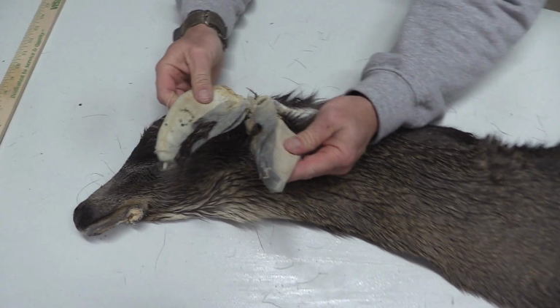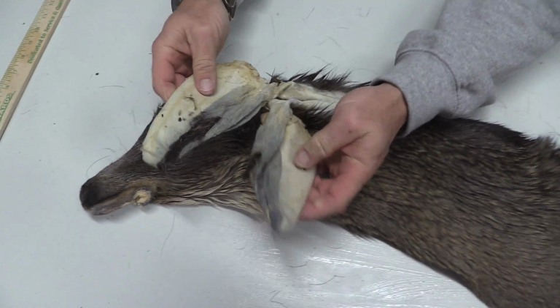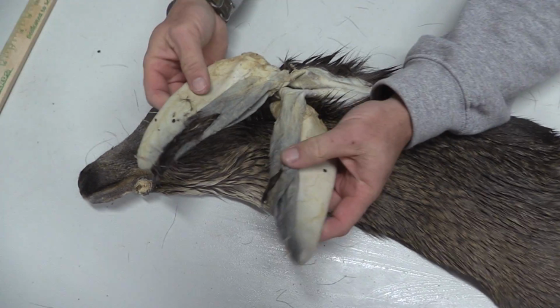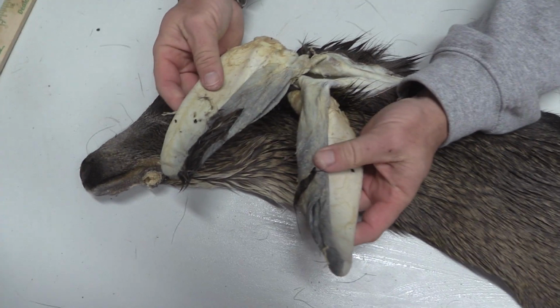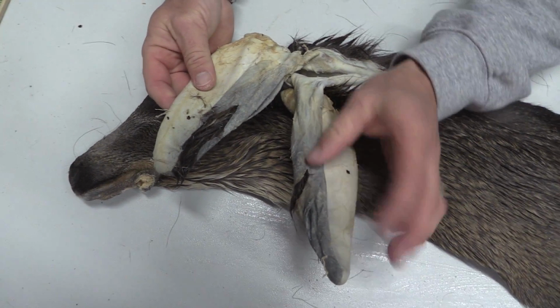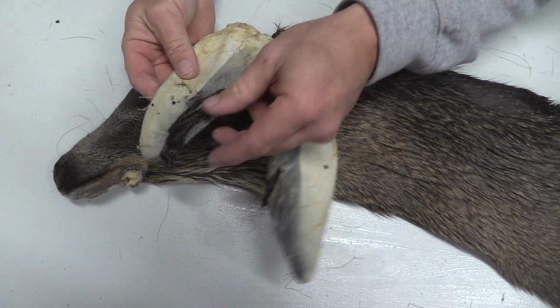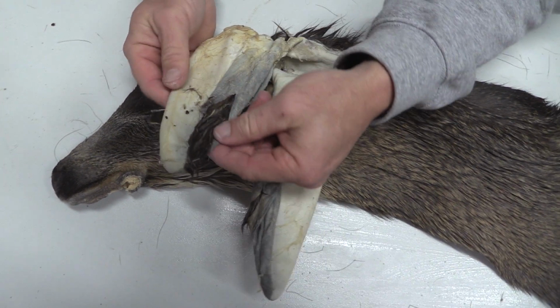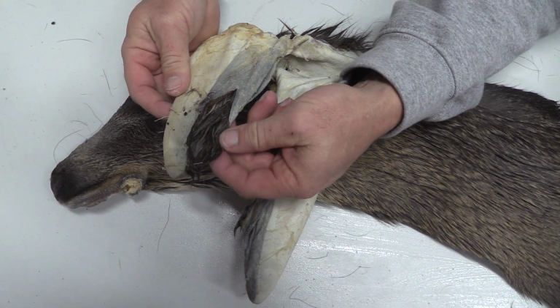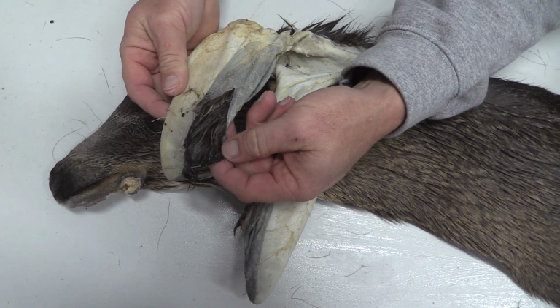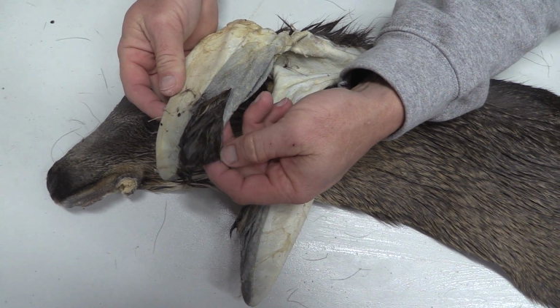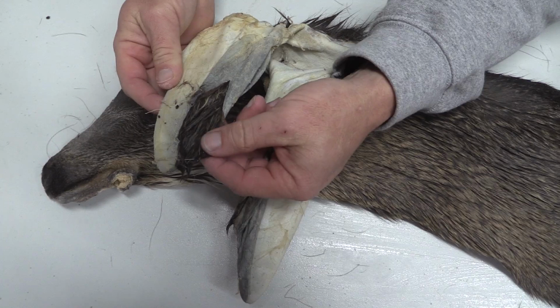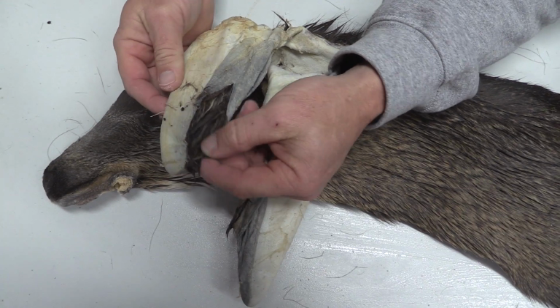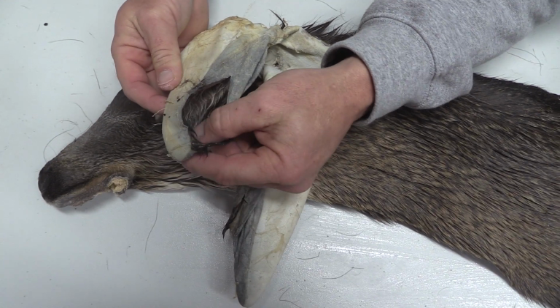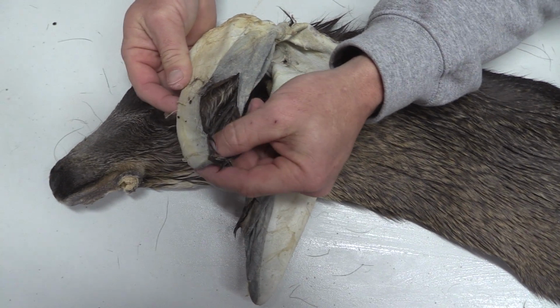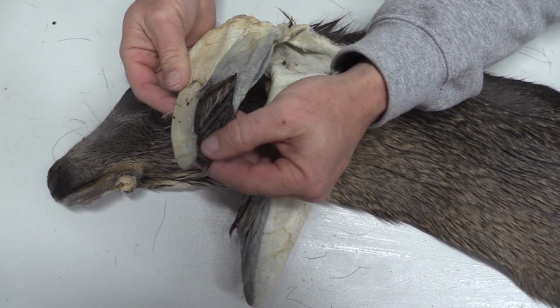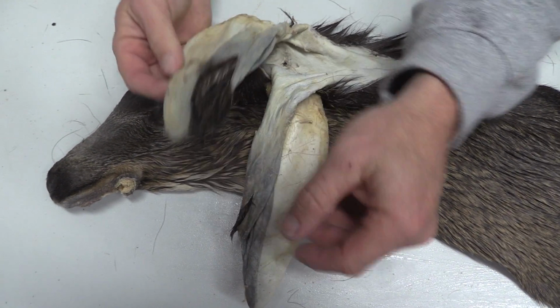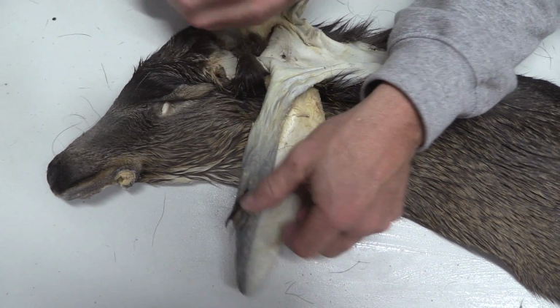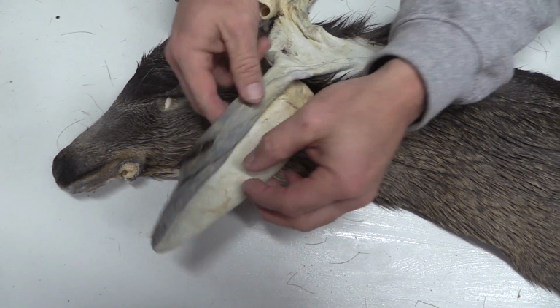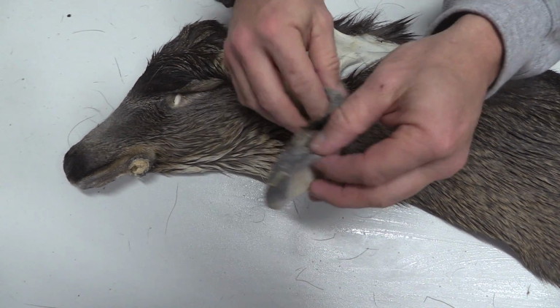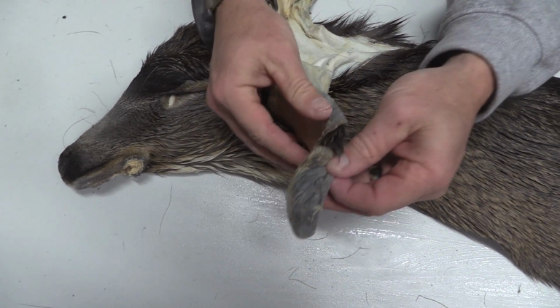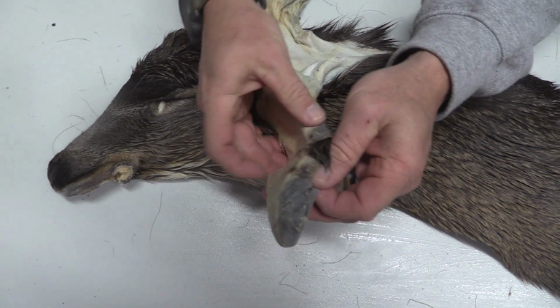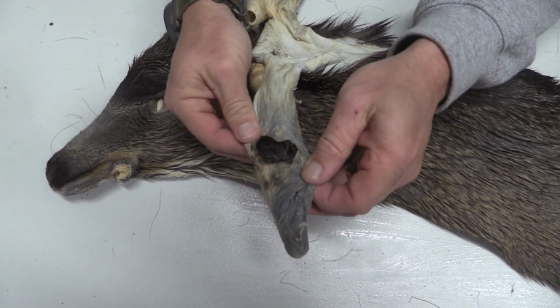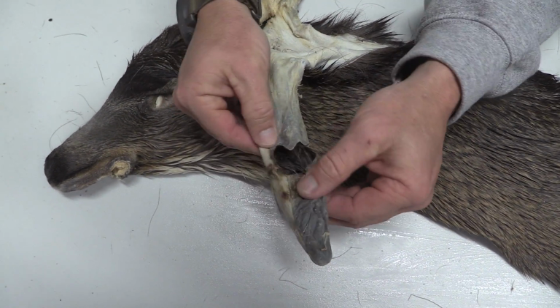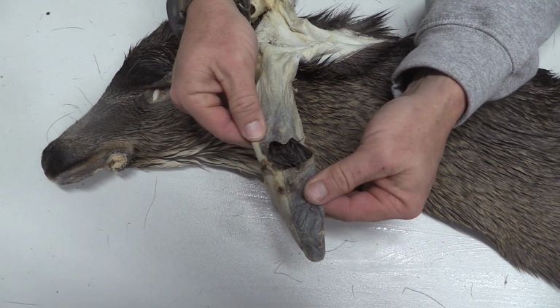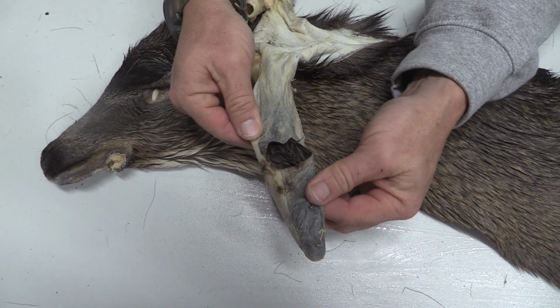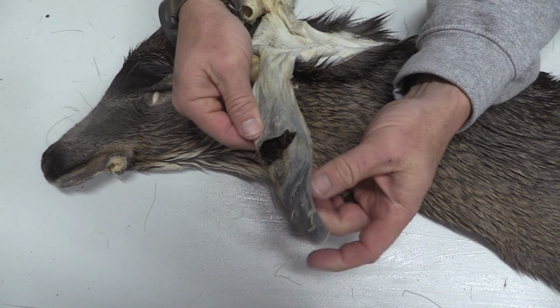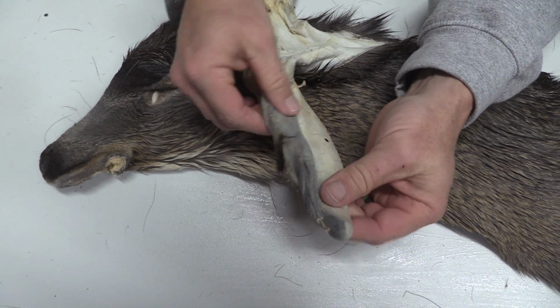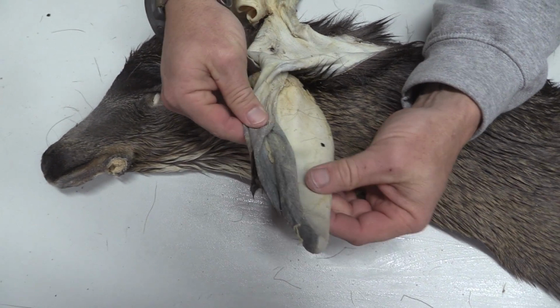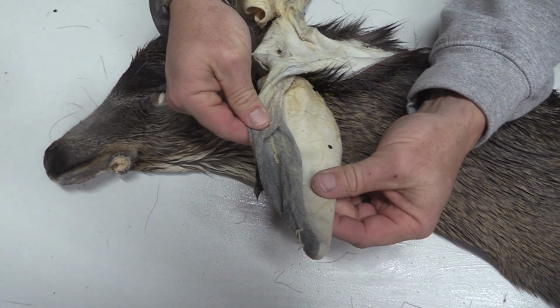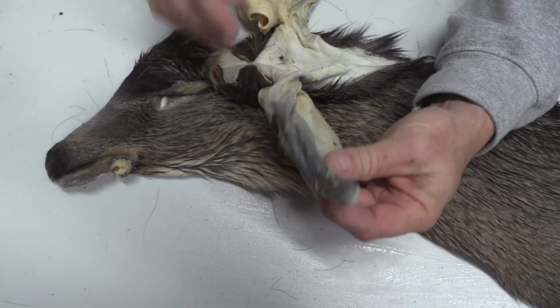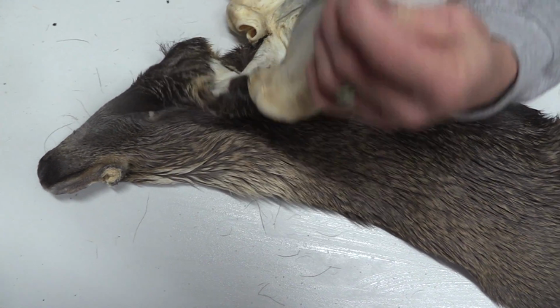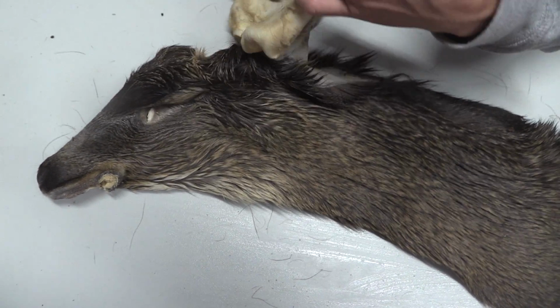First things first, we'll start off with the ears. You can see where the ears are actually blown out here, on this side as well. Definitely going to need some liners on this one.